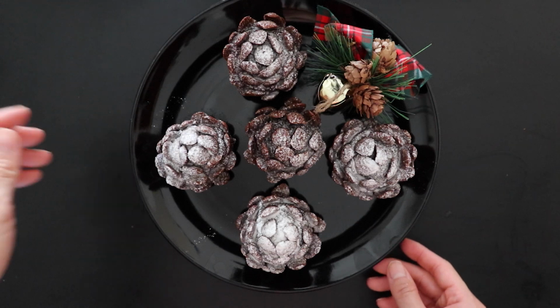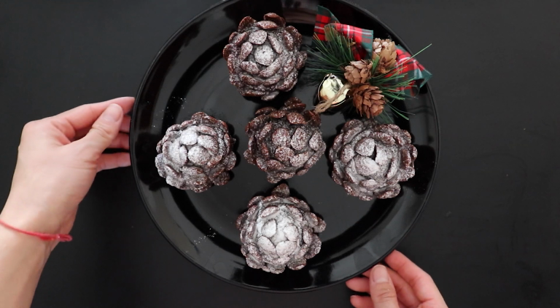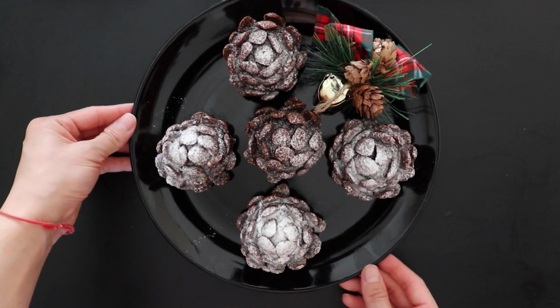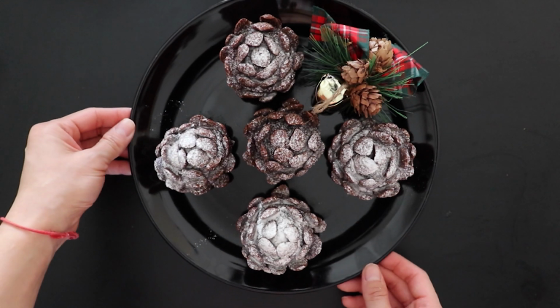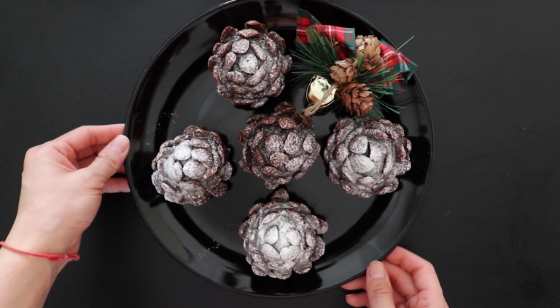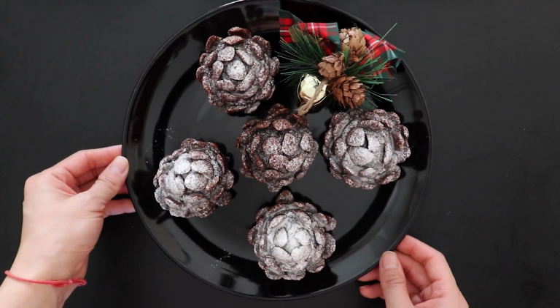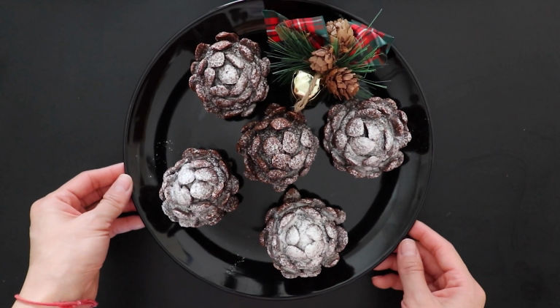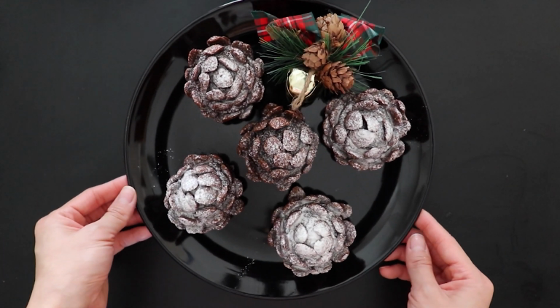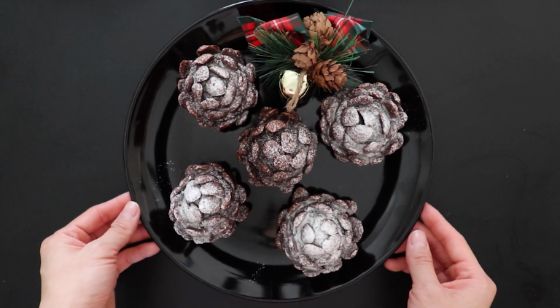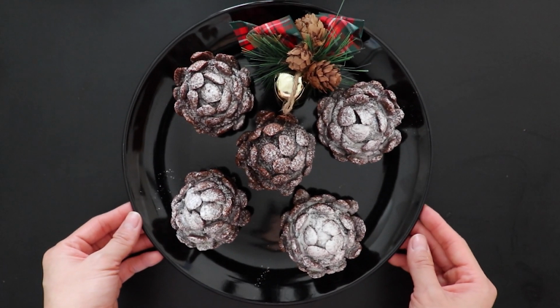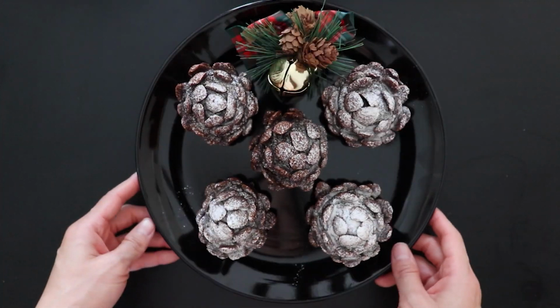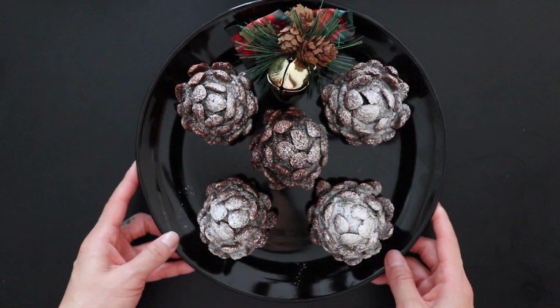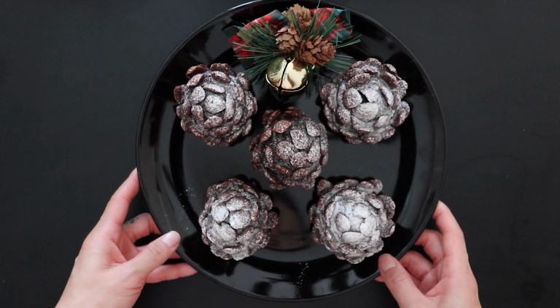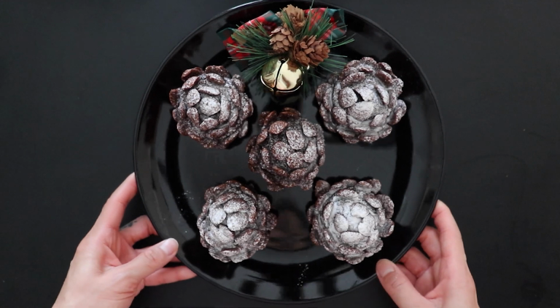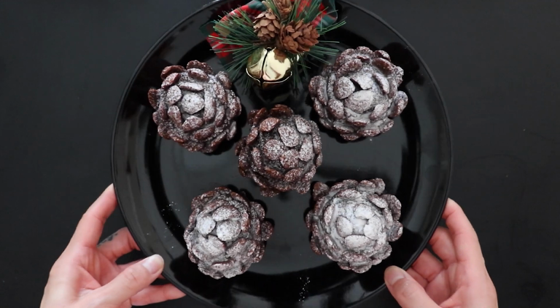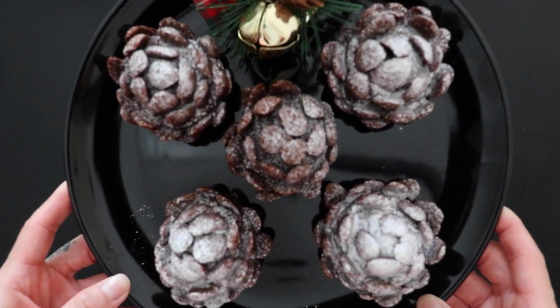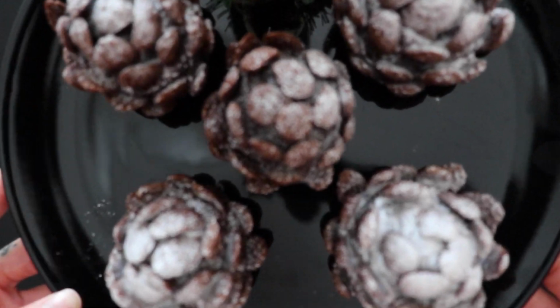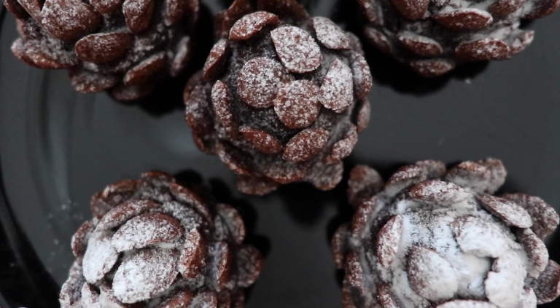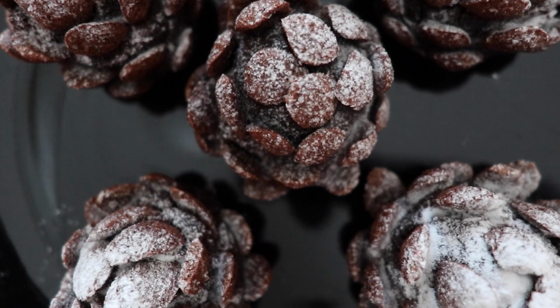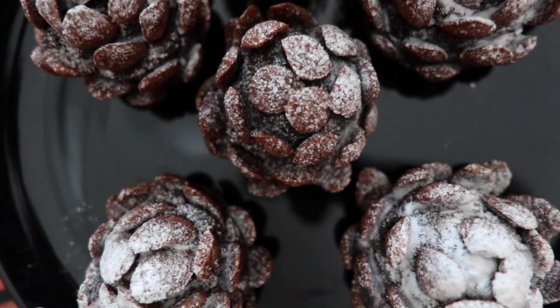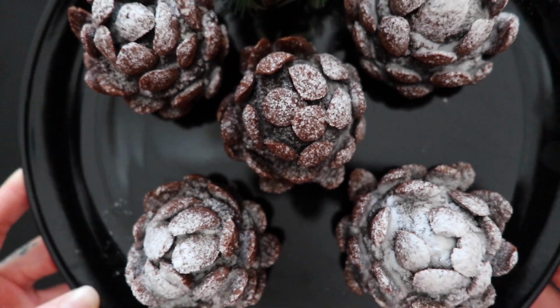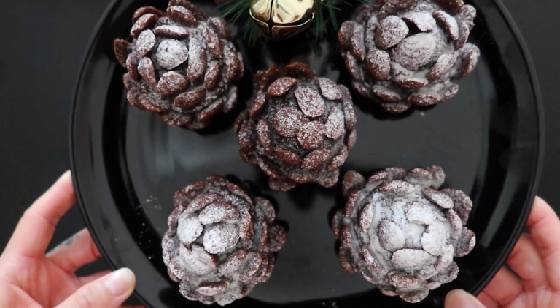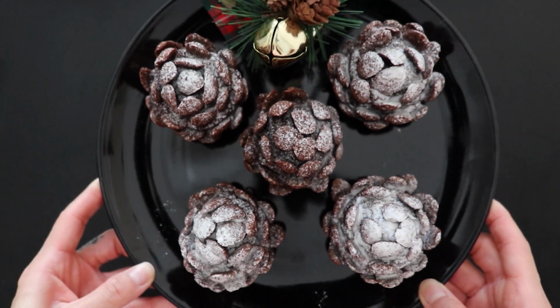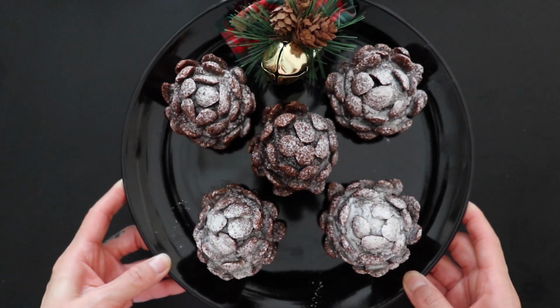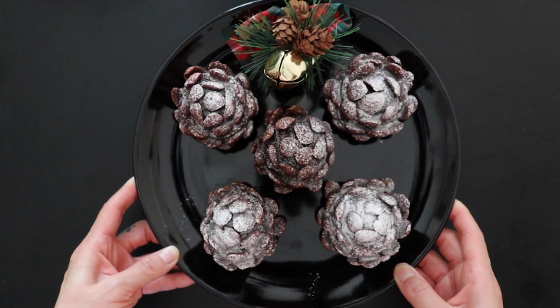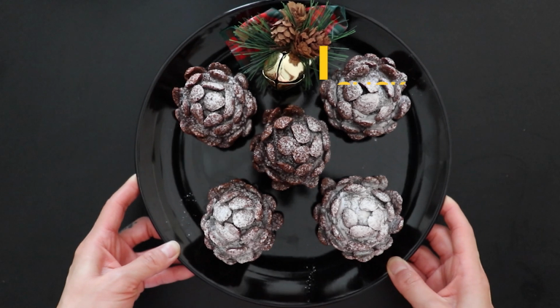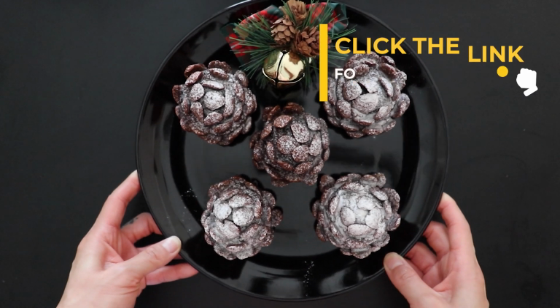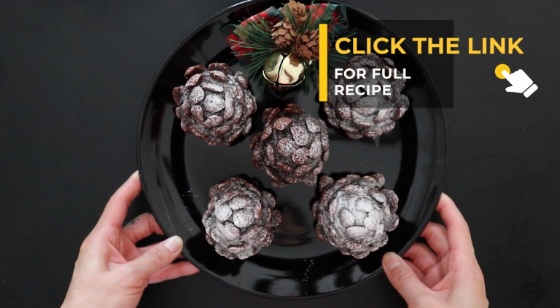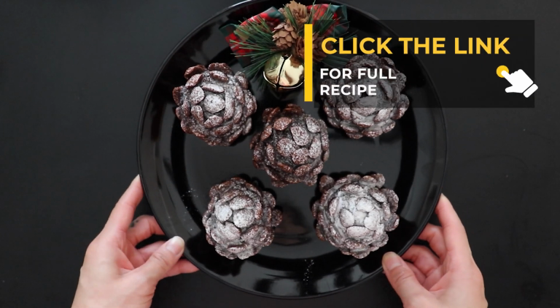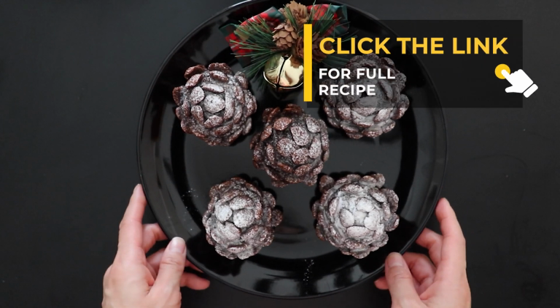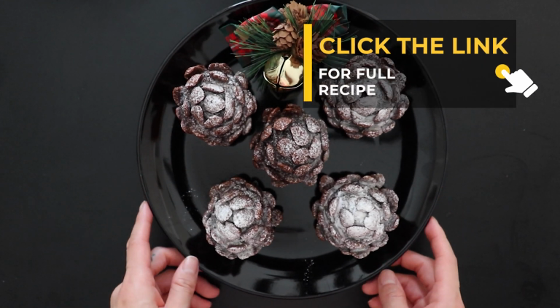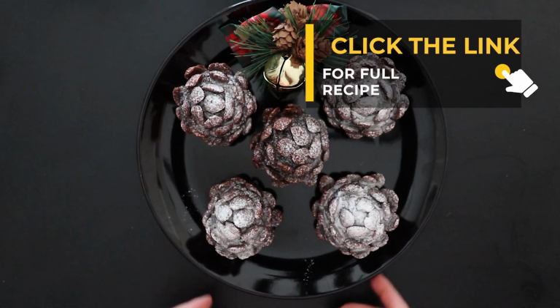Hi guys, welcome and welcome back to Trendy Mommy. In this video, we're going to show you how to turn a chocolate cake pop into a chocolate pine cone, perfect to serve for the holidays. For a full ingredient list, check the link in the description box.